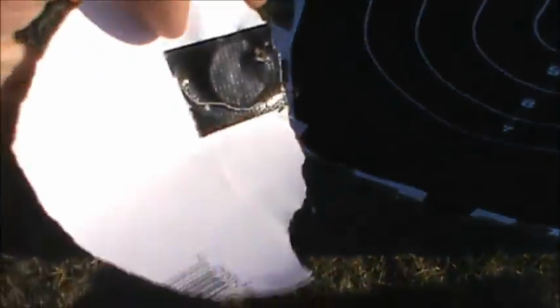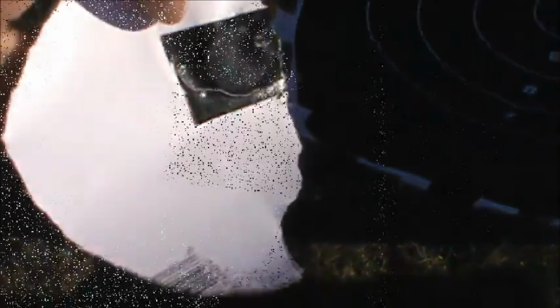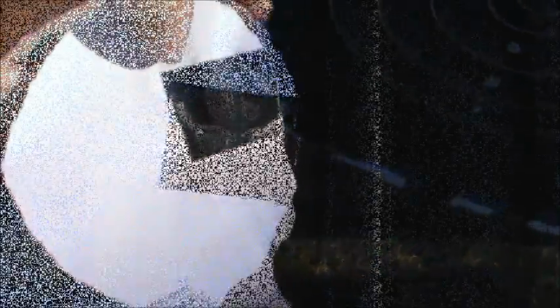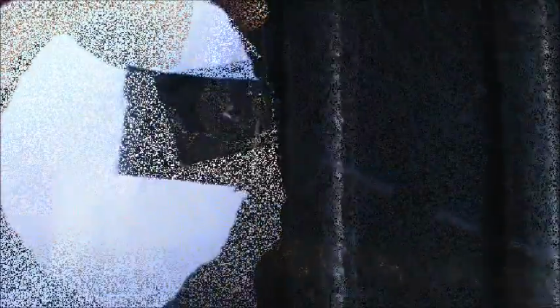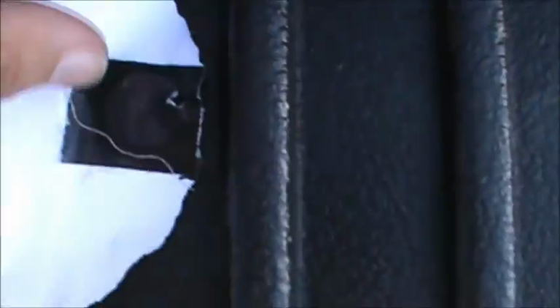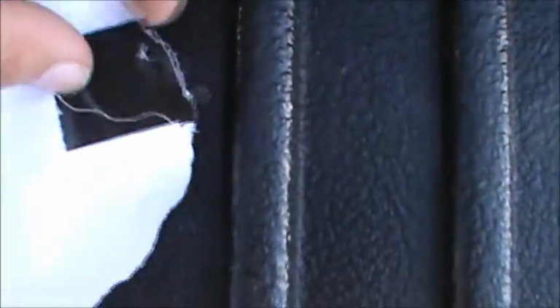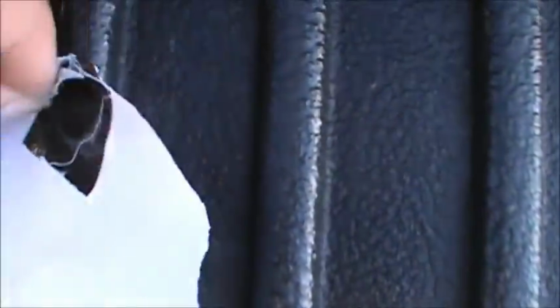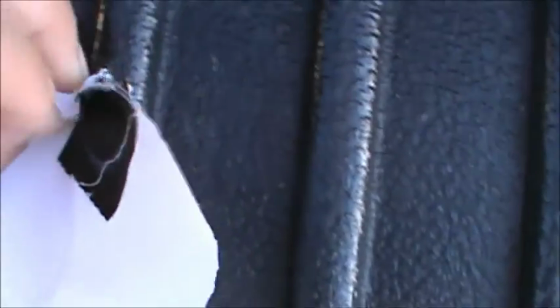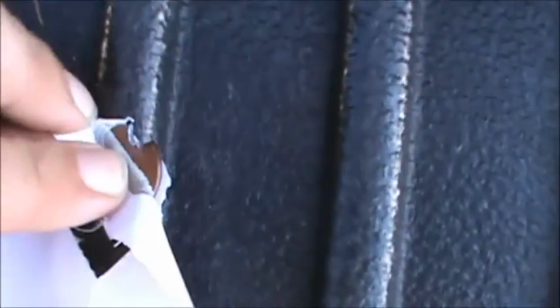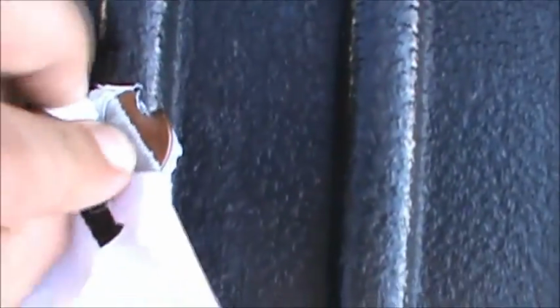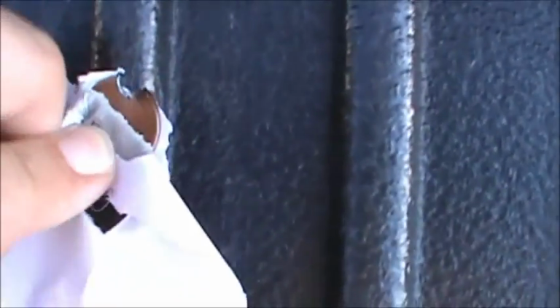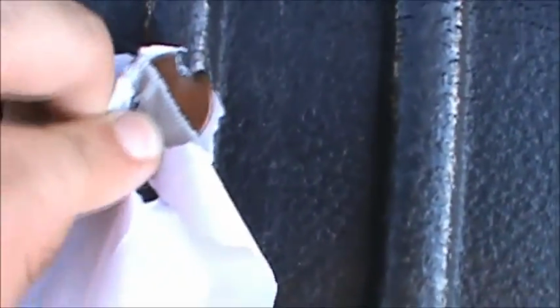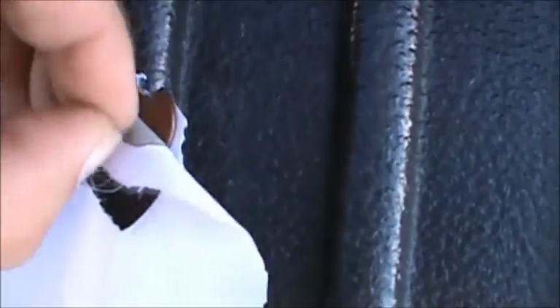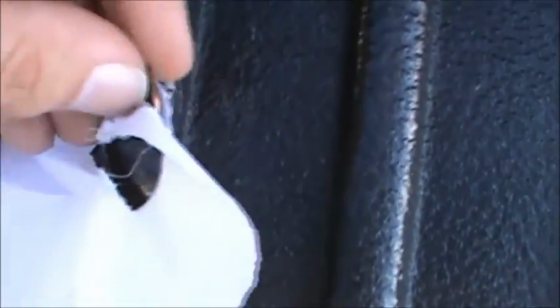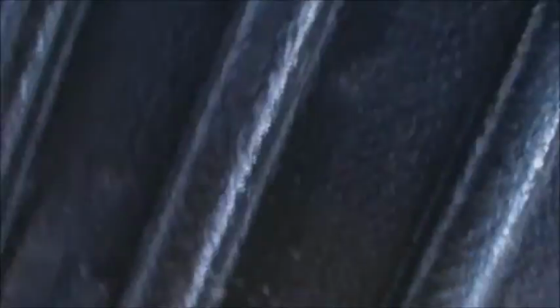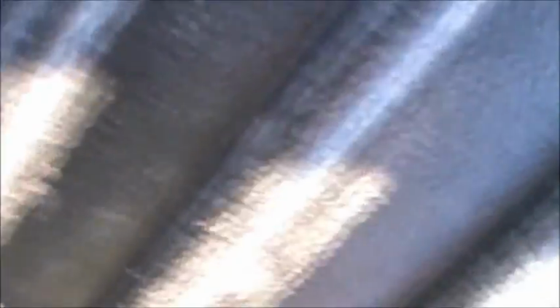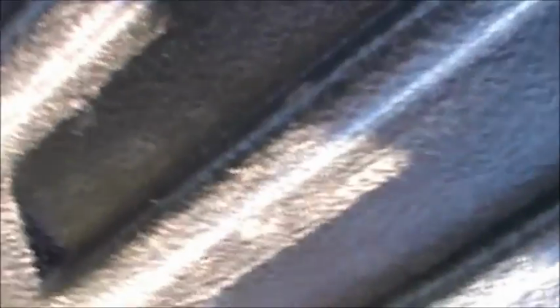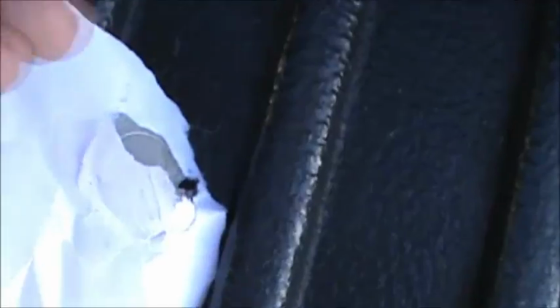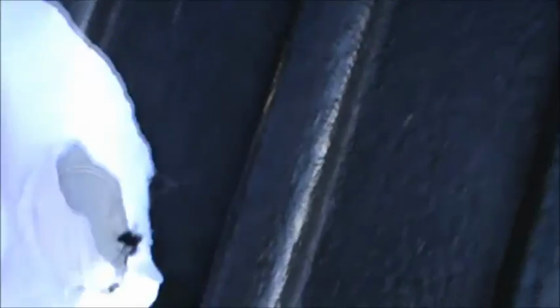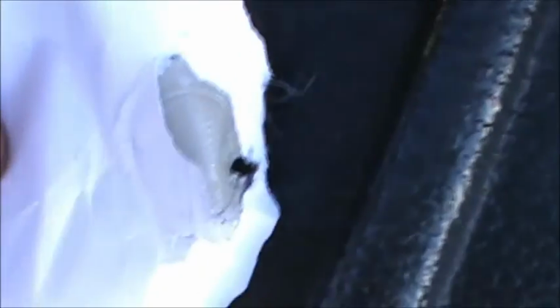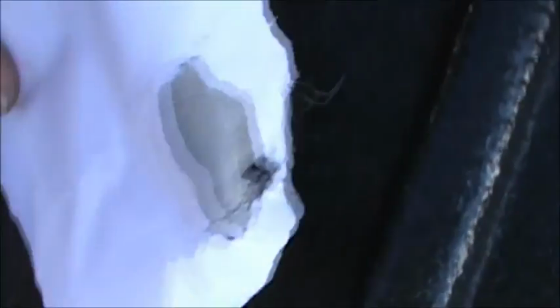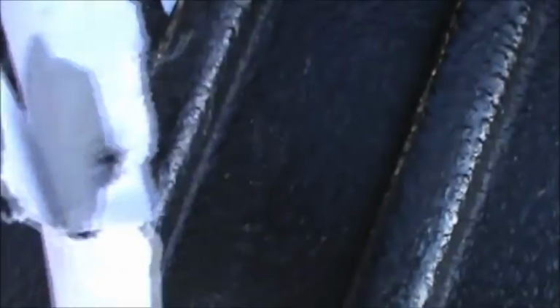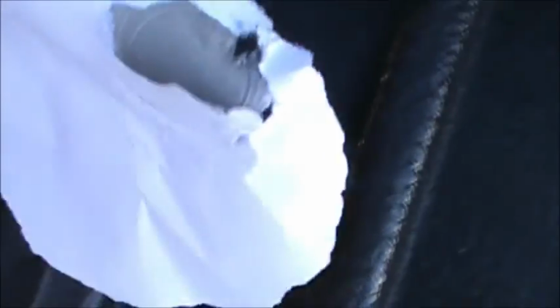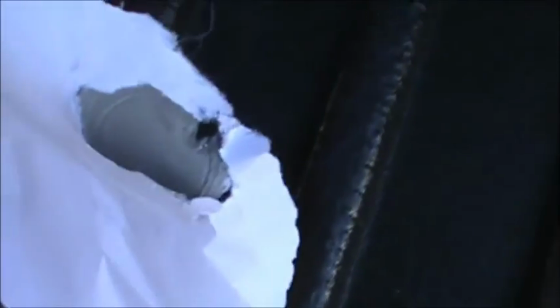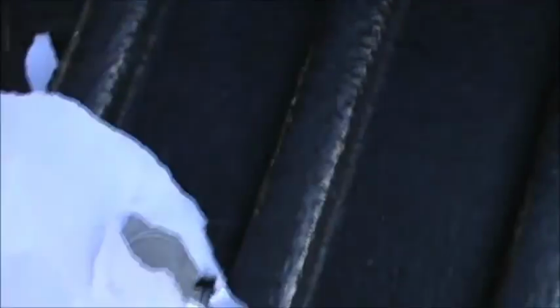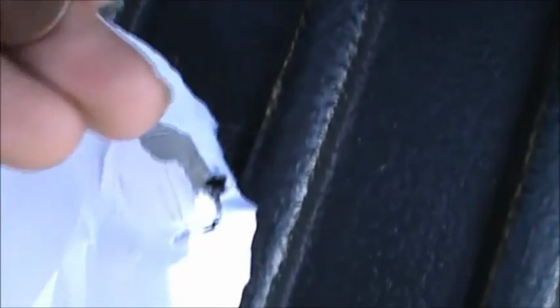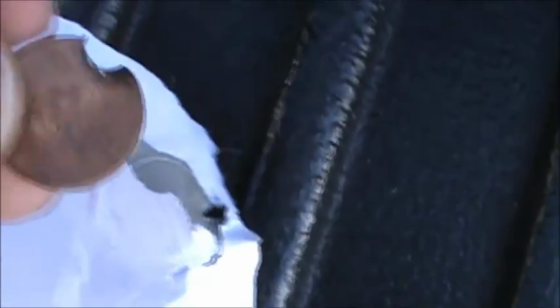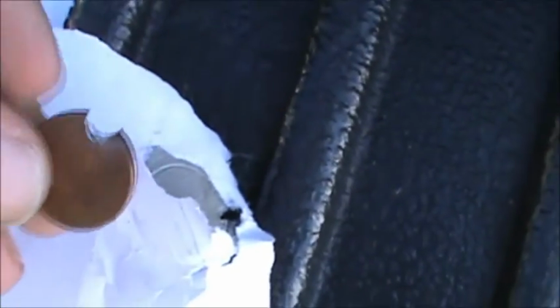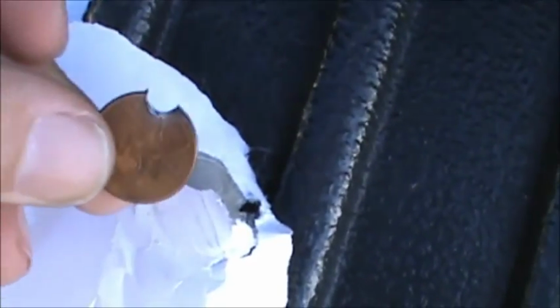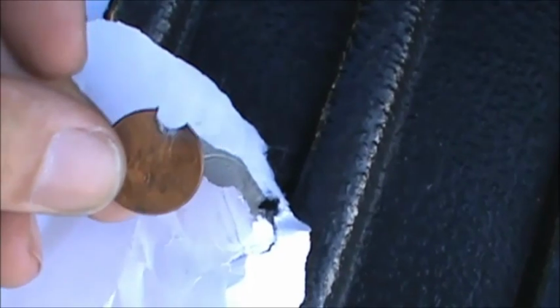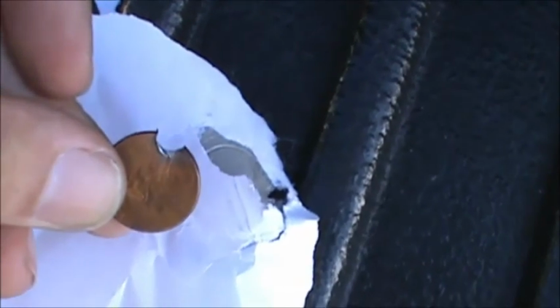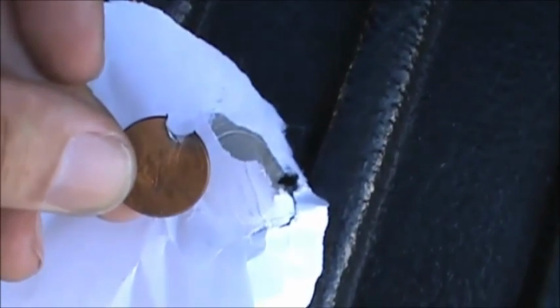Tear this off and take it back. Alright, I tore the tape out — tore it out, the tape.